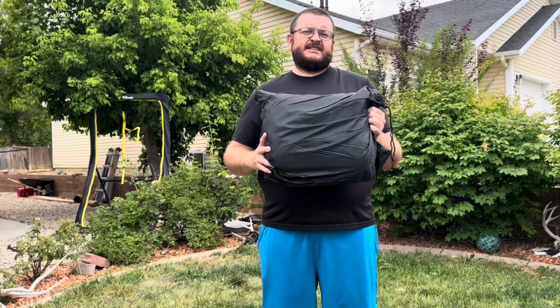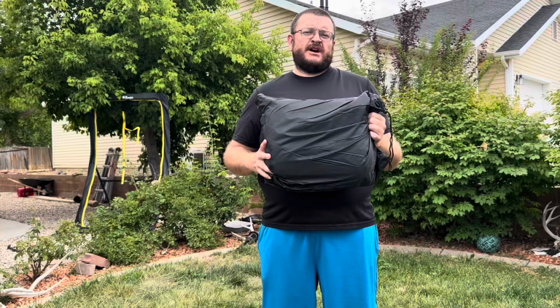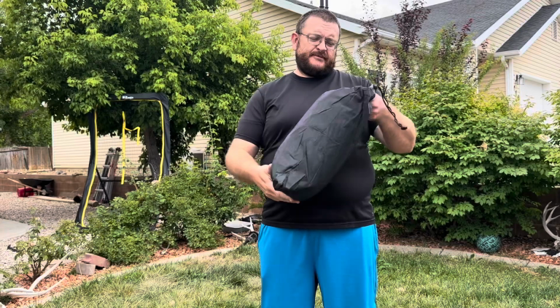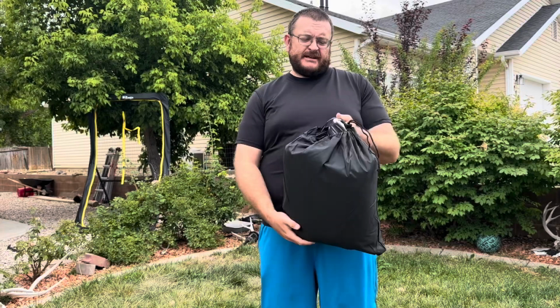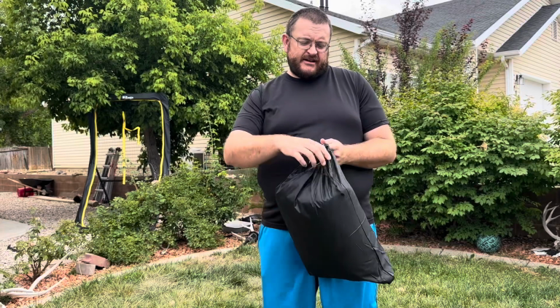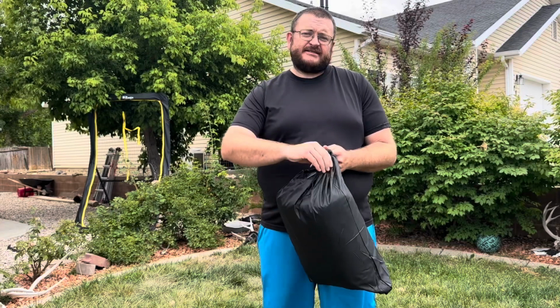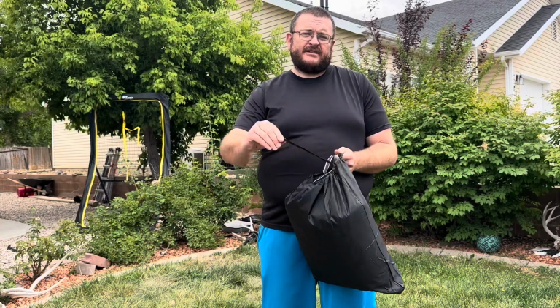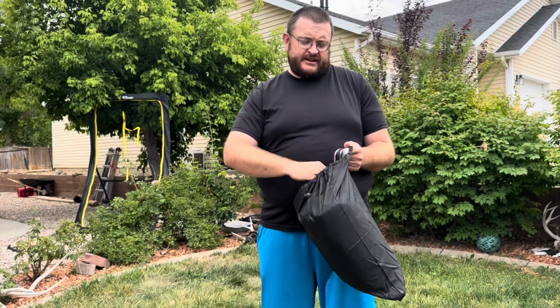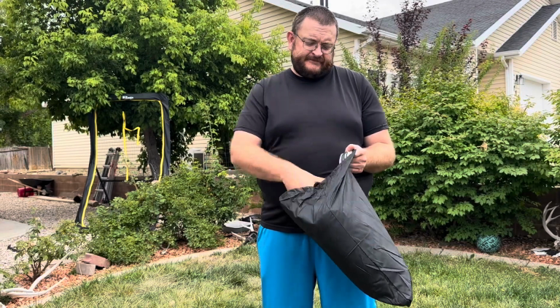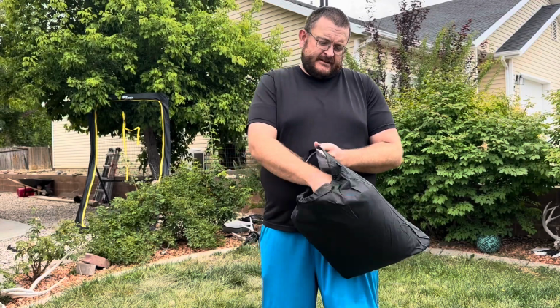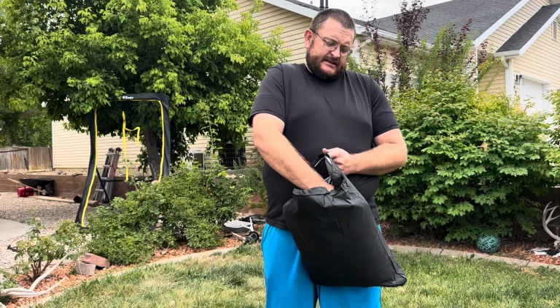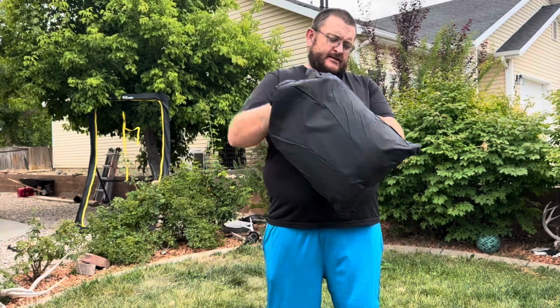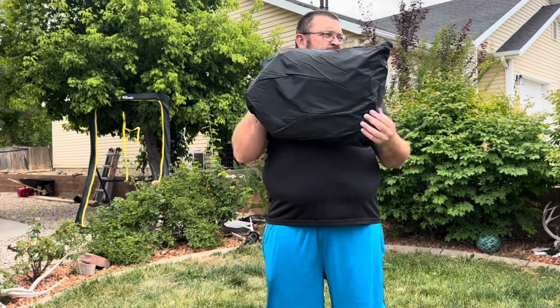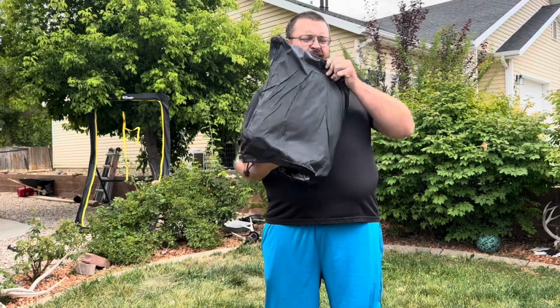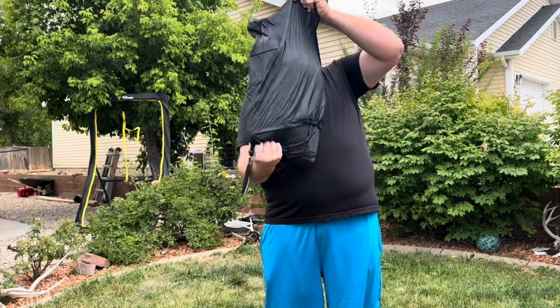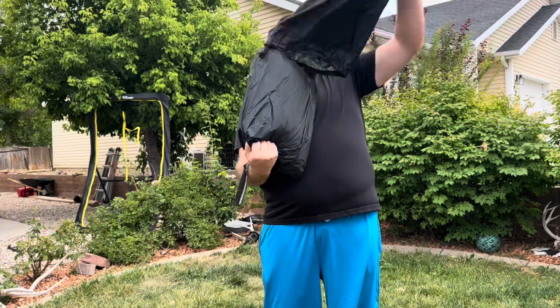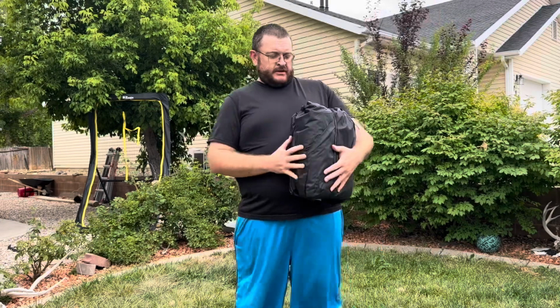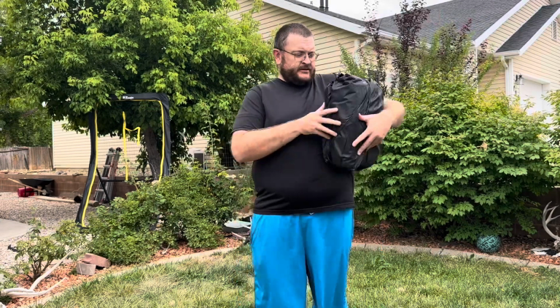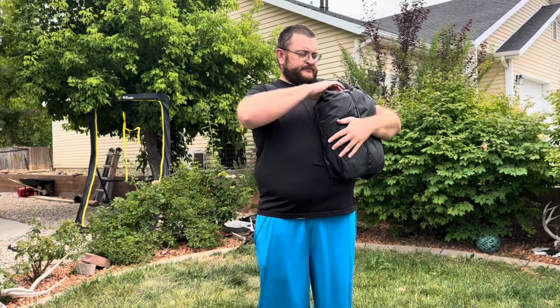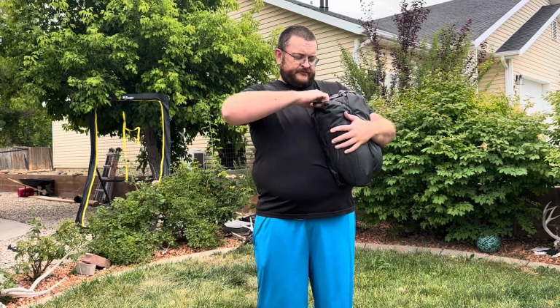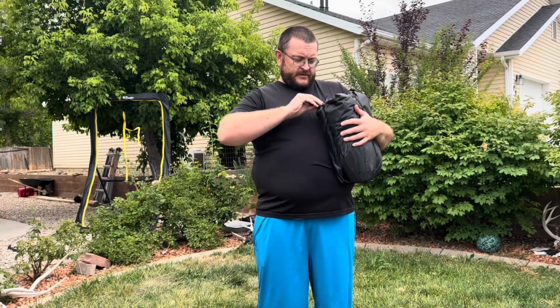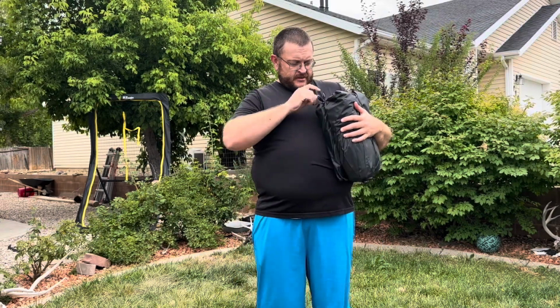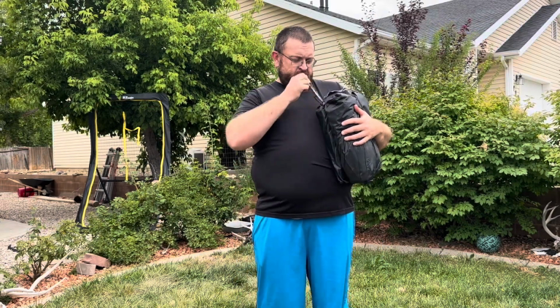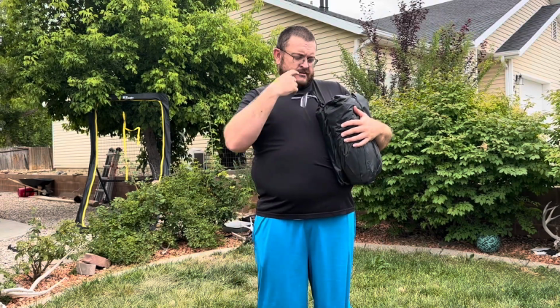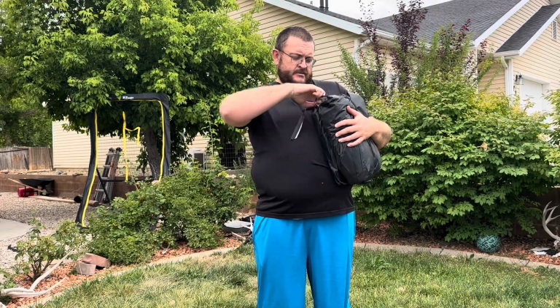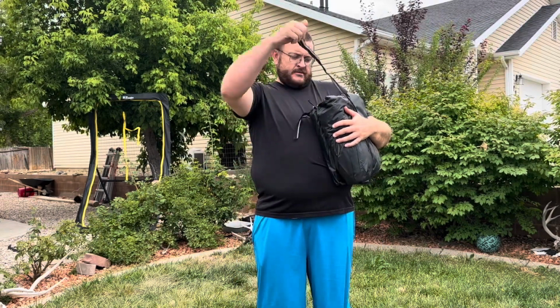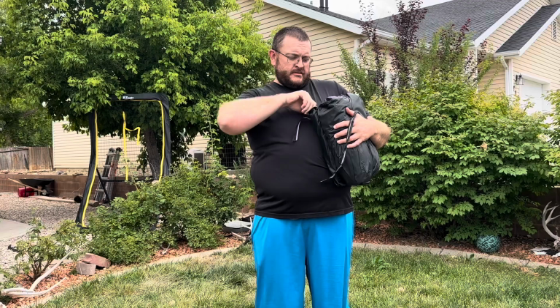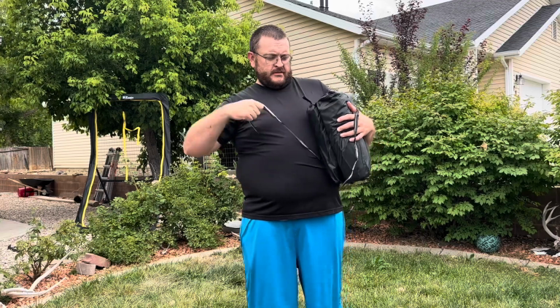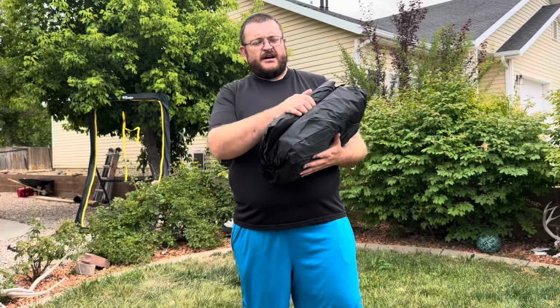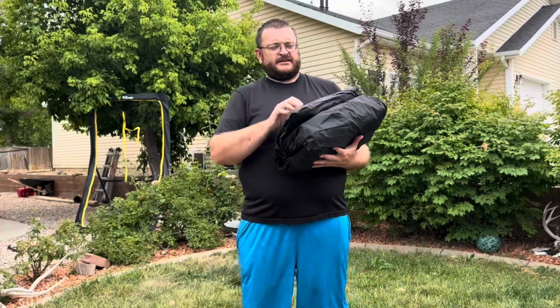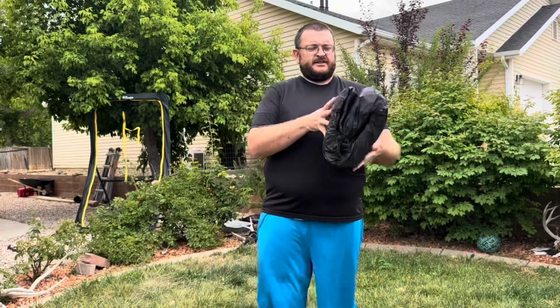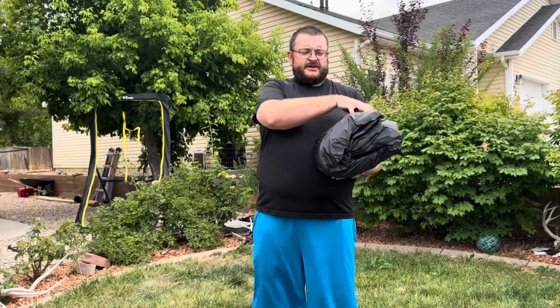This is the boat cover. I'm going to take it out here and see what it looks like. All right, so here's the boat cover.